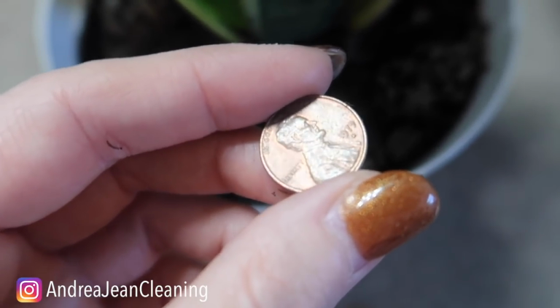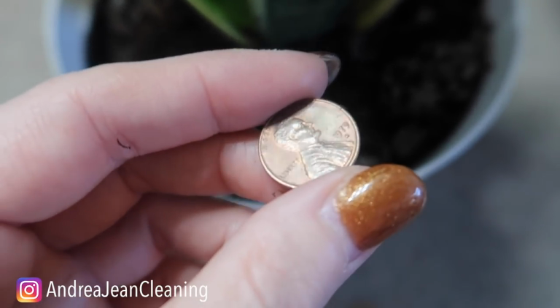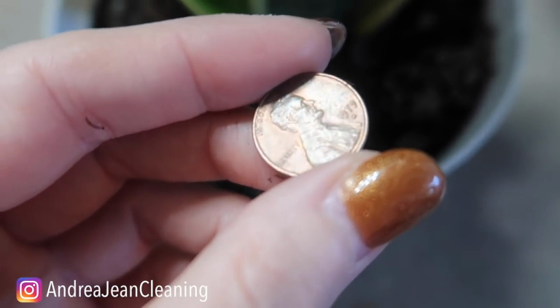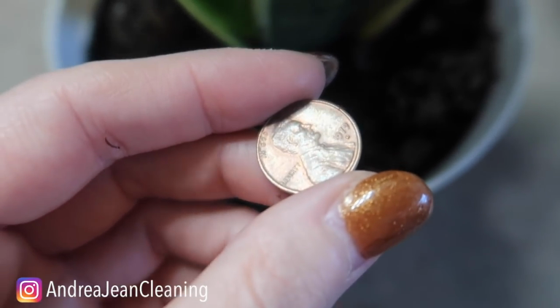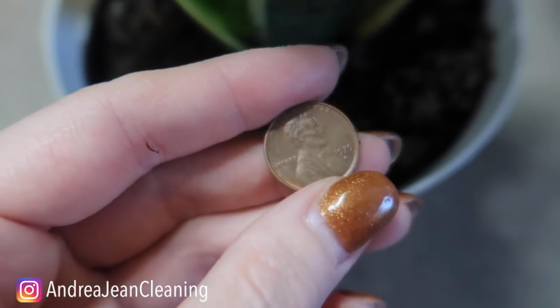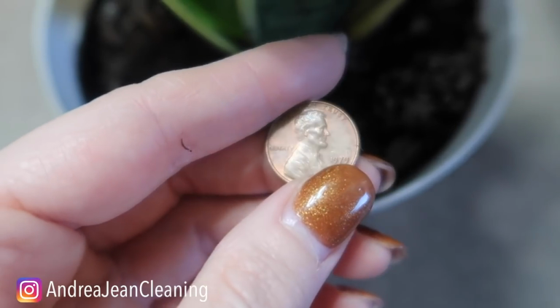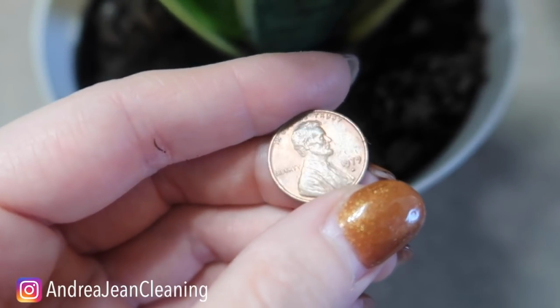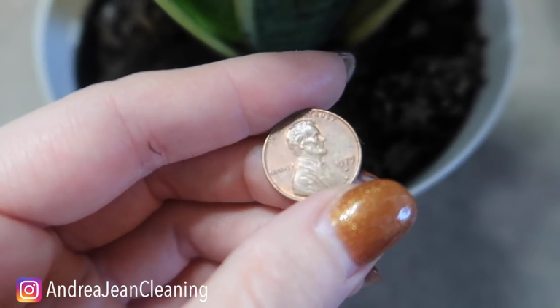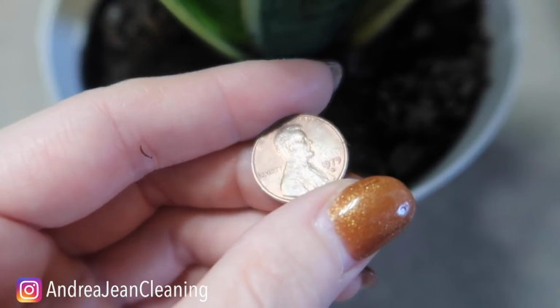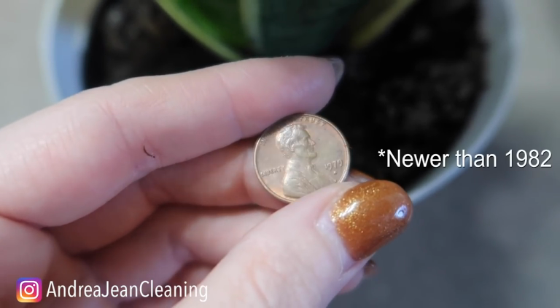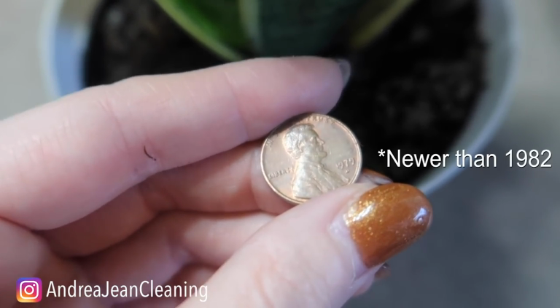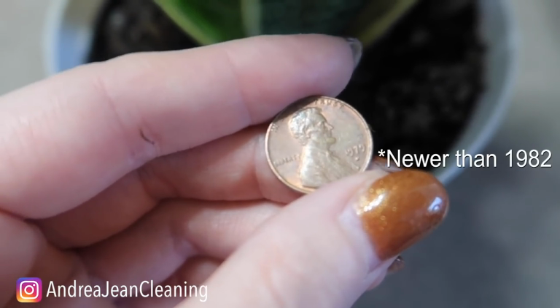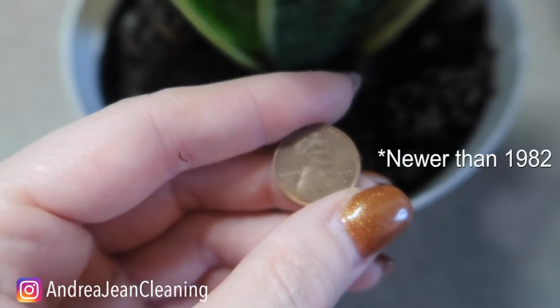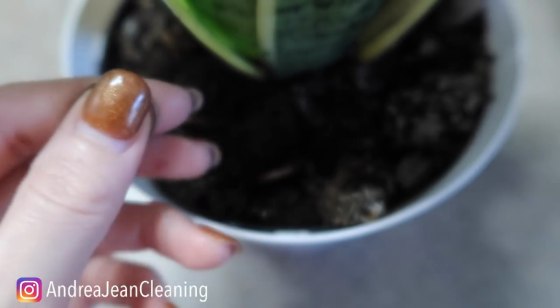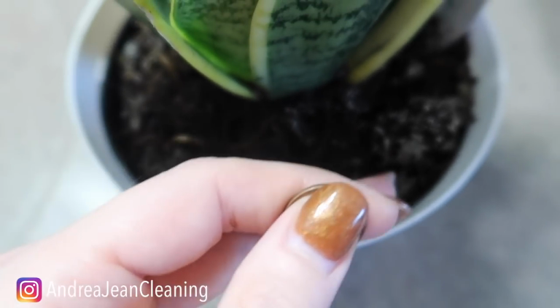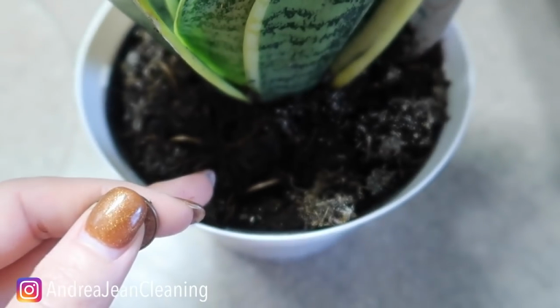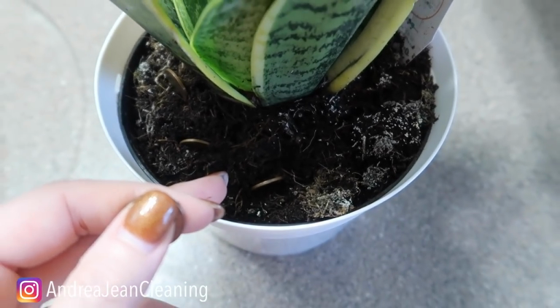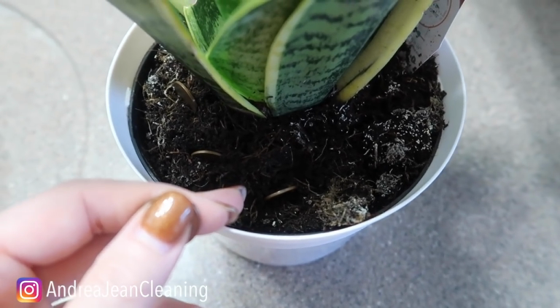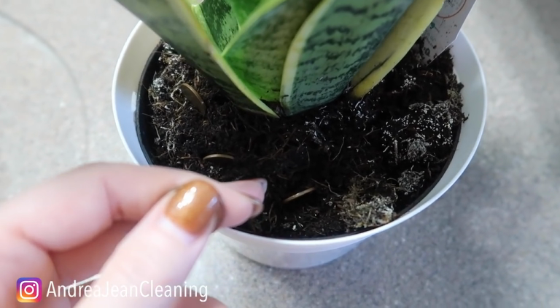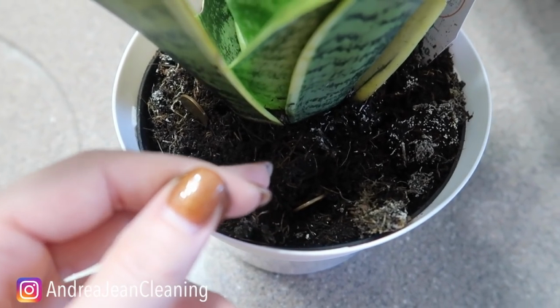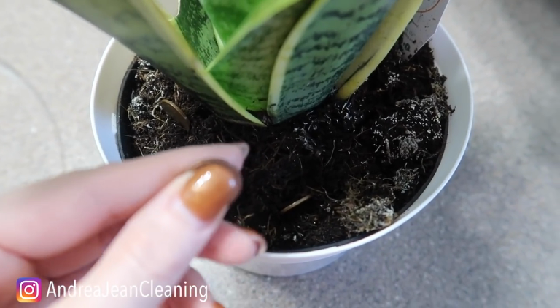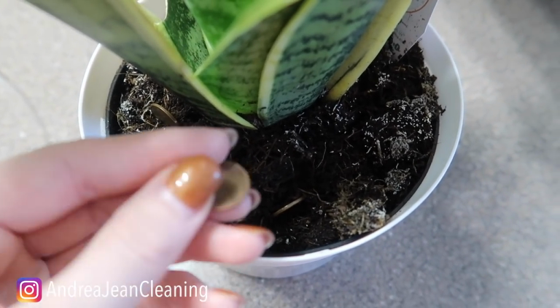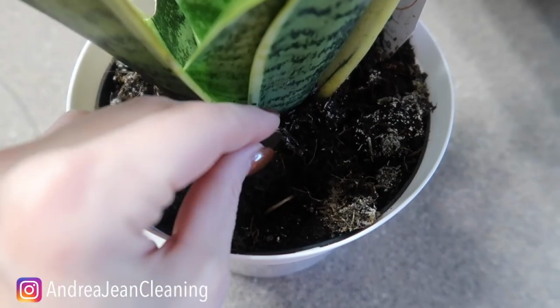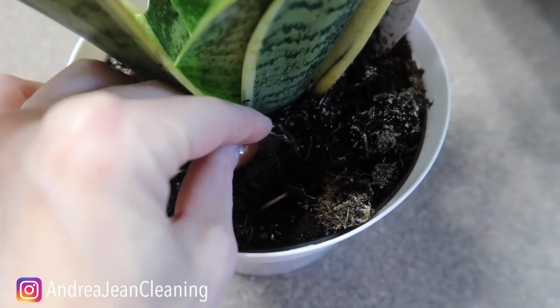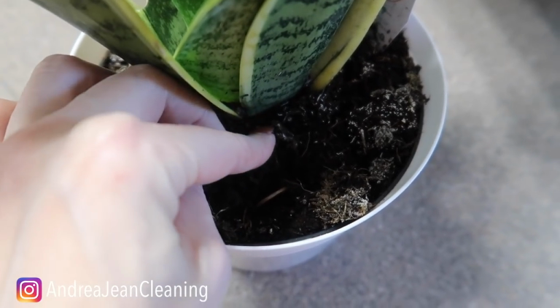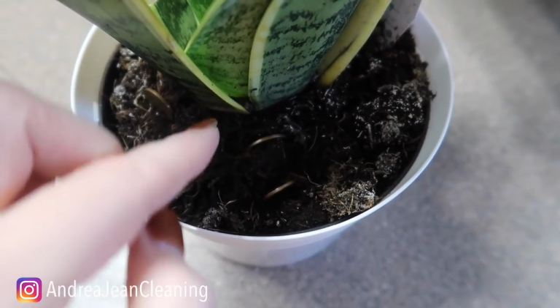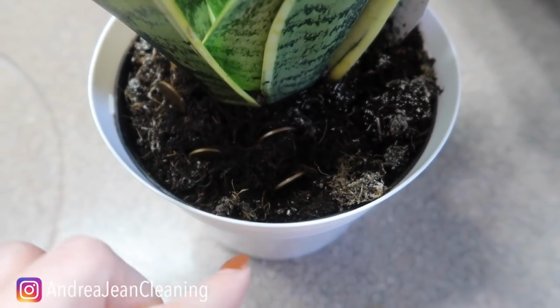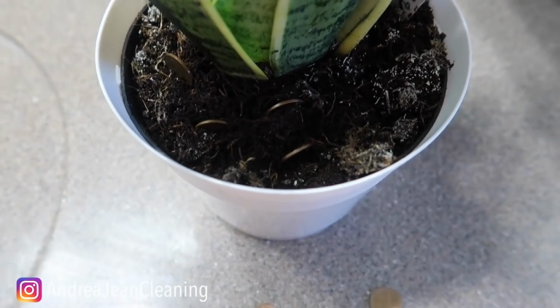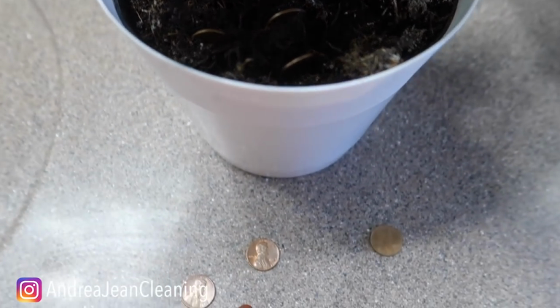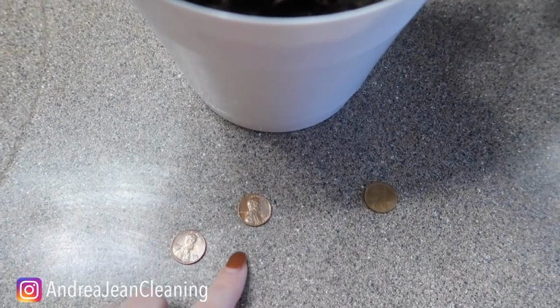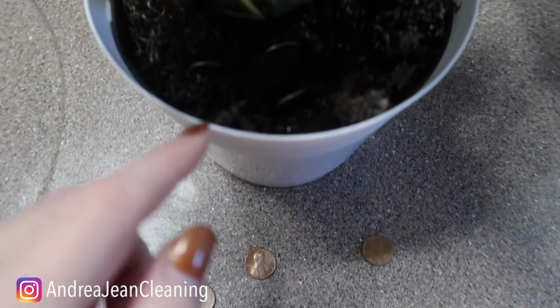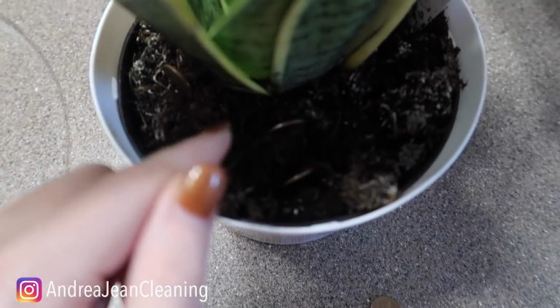Copper became too expensive, so after 1982 they were replaced with zinc — there's only about 5% copper in pennies made after 1982. So to ensure that this penny trick works for your plants, make sure that you have pennies older than 1982.